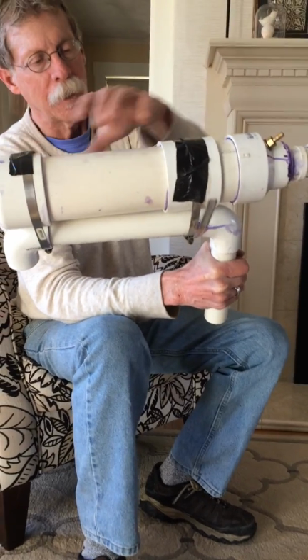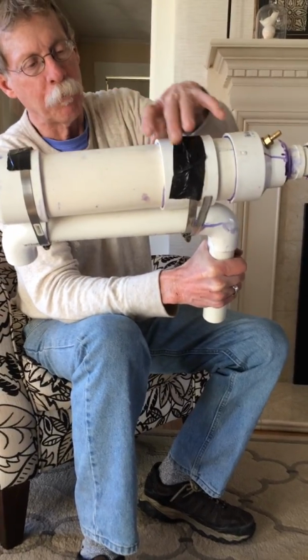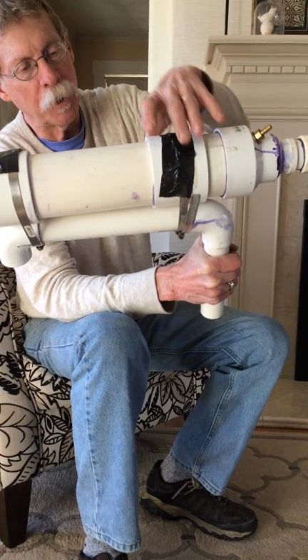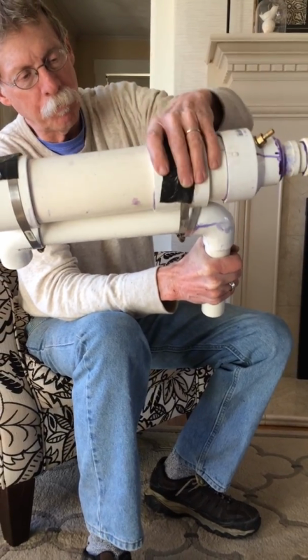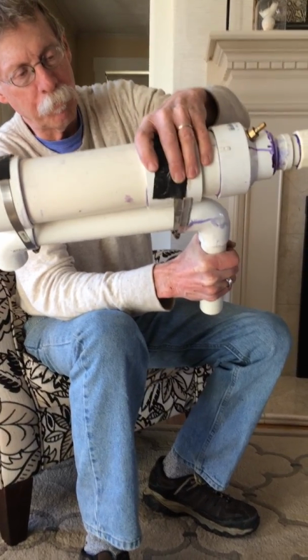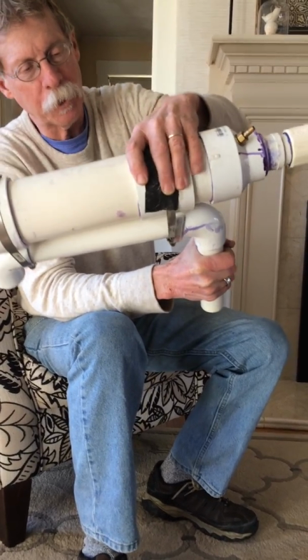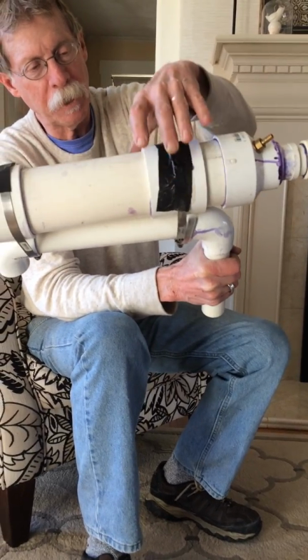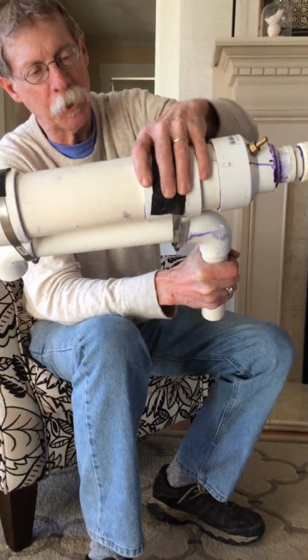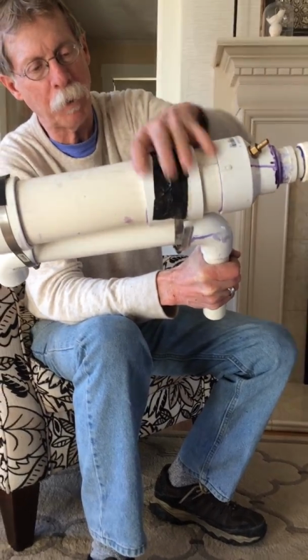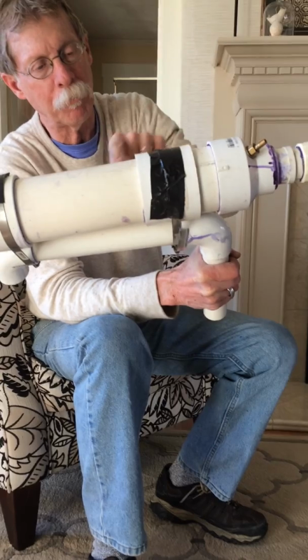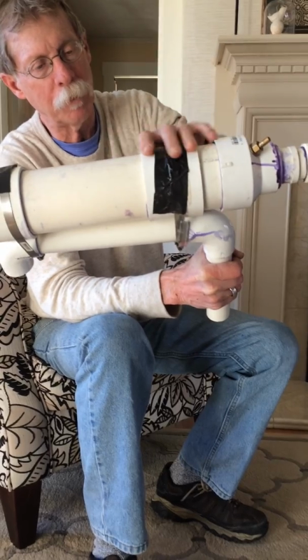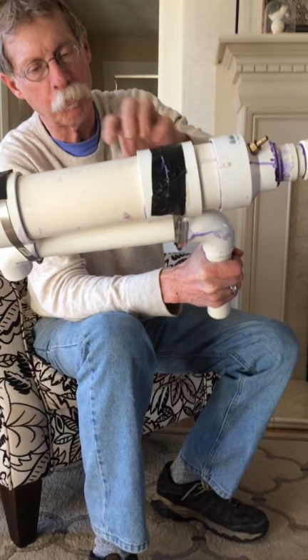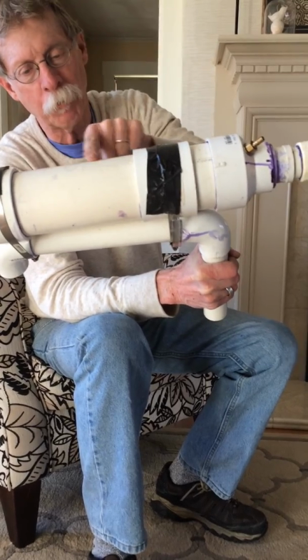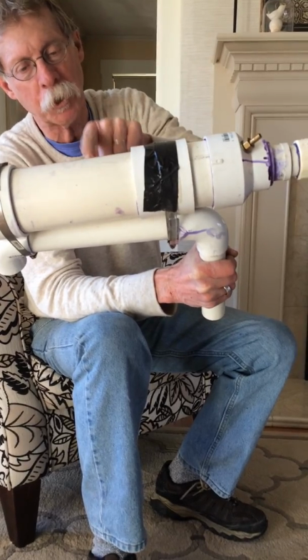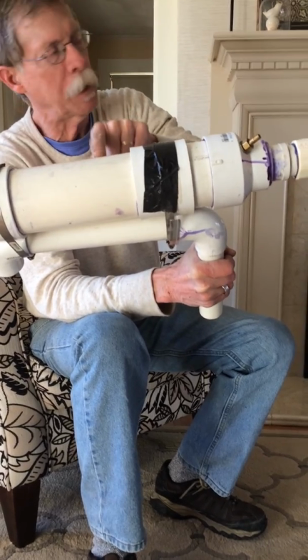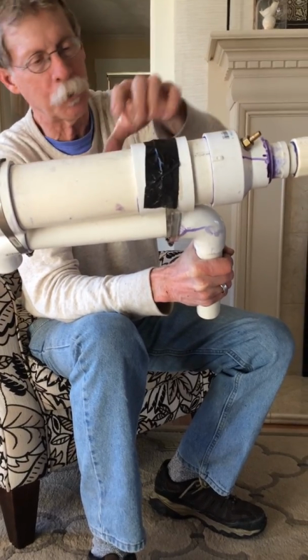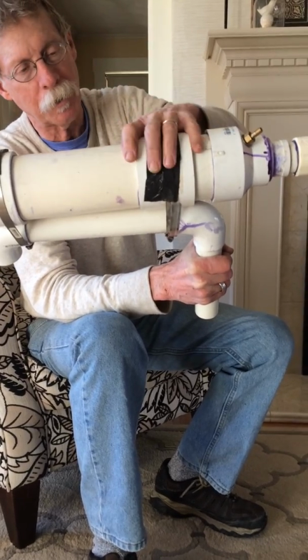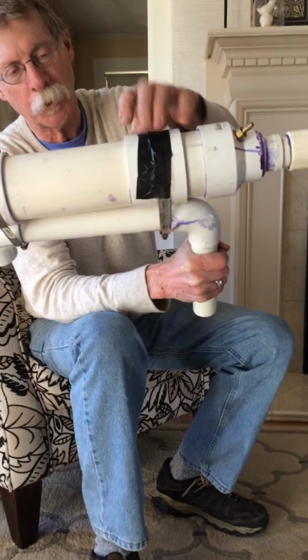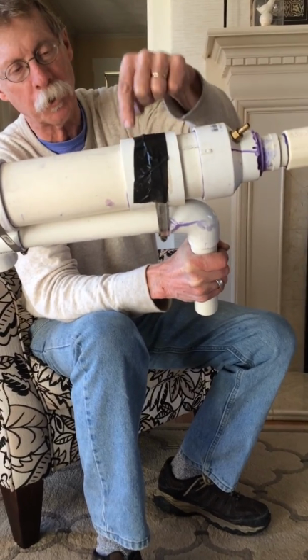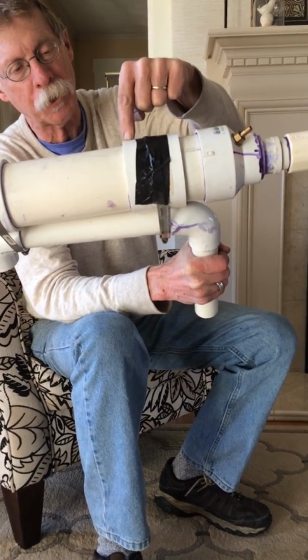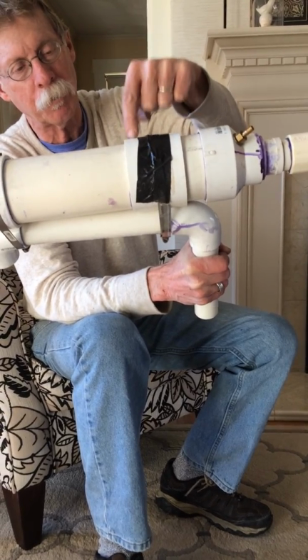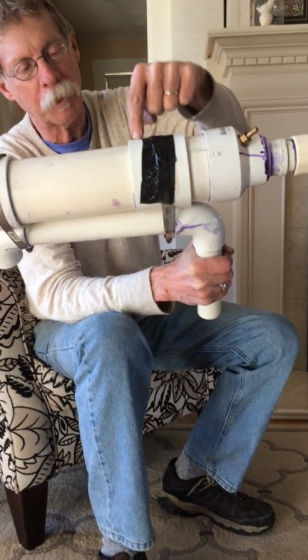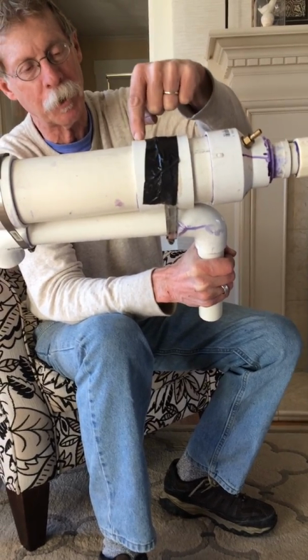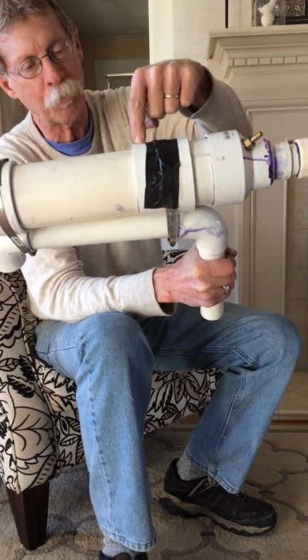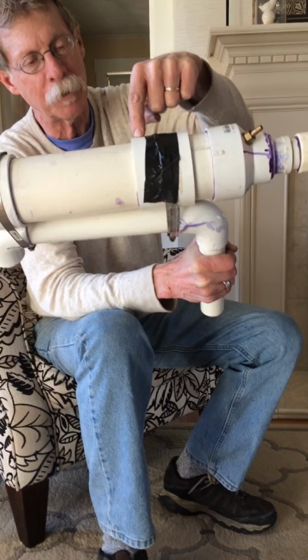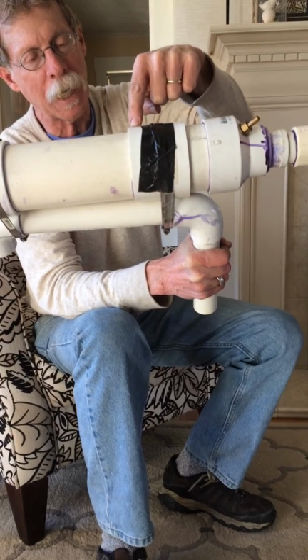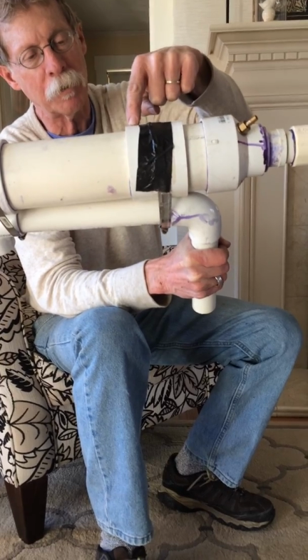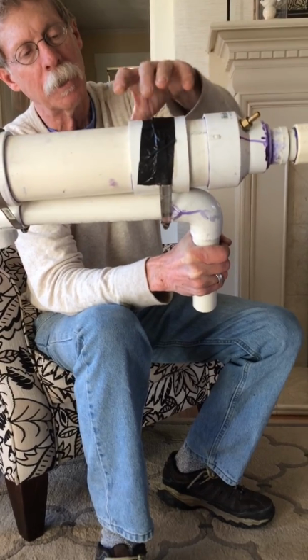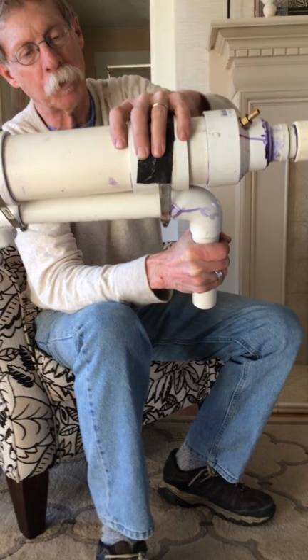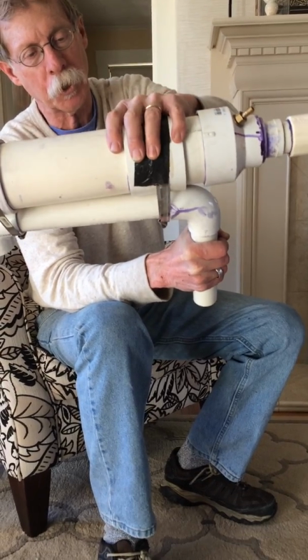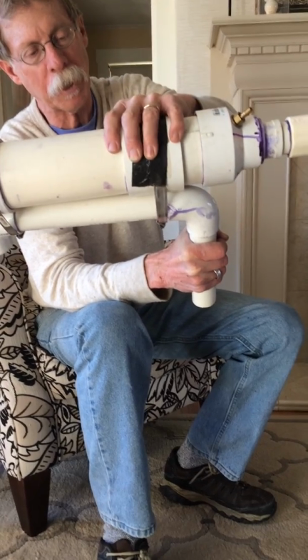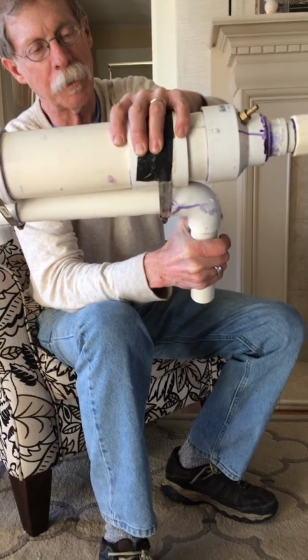I put another piece of PVC pipe around this 3-inch section — I don't know the size of this, it must be obviously a little bigger in diameter — that was just to strengthen it.